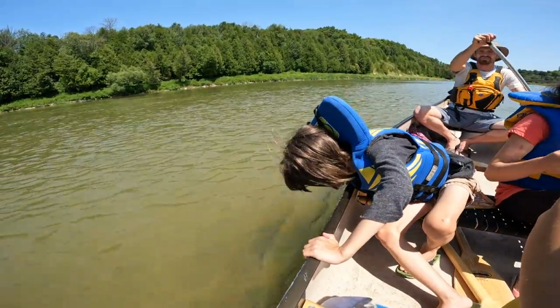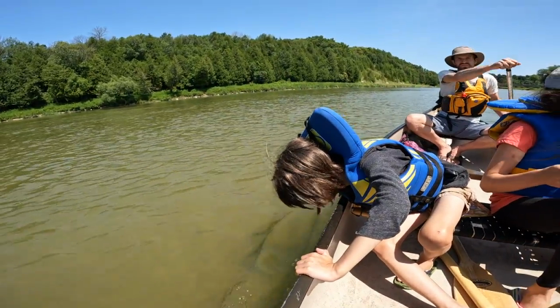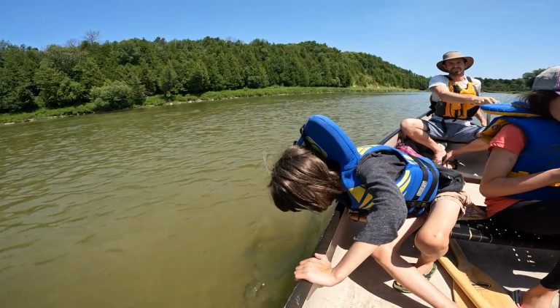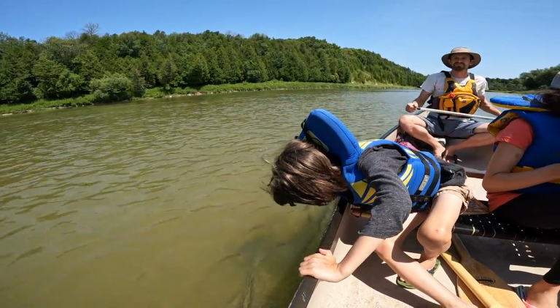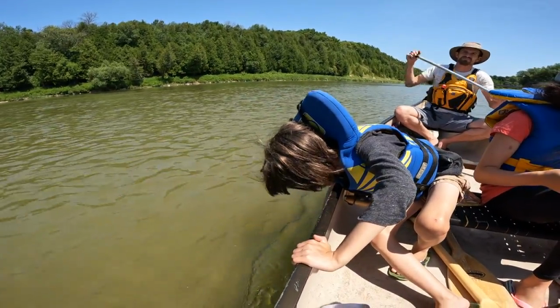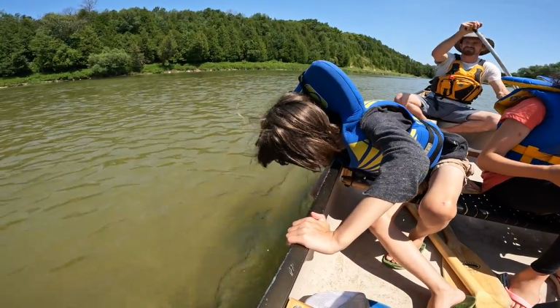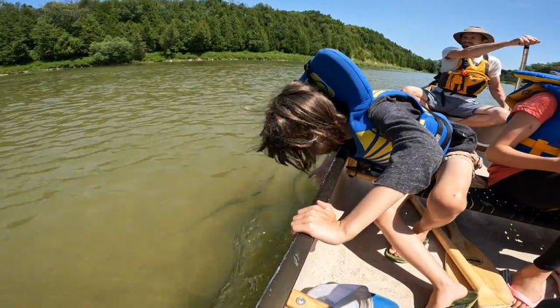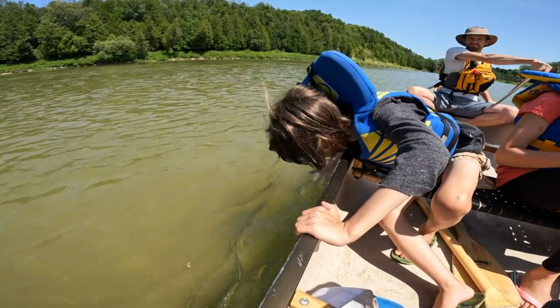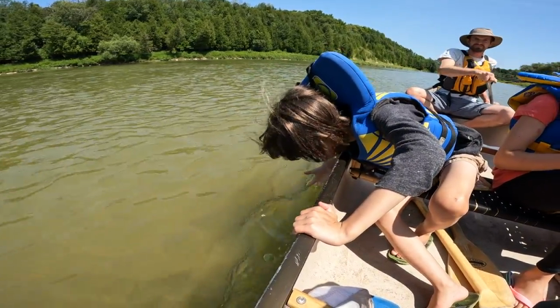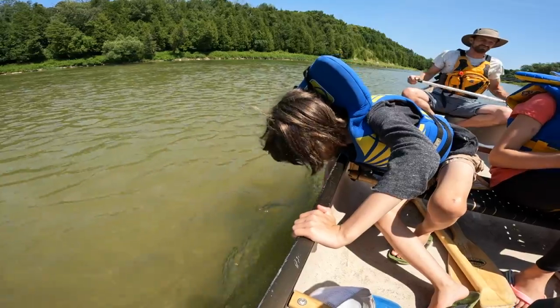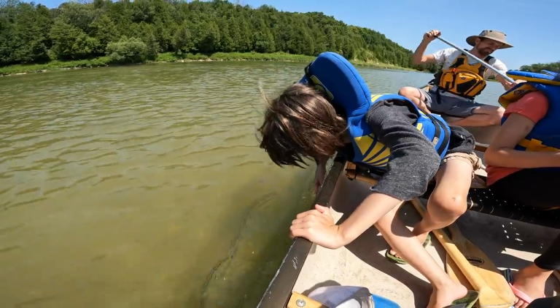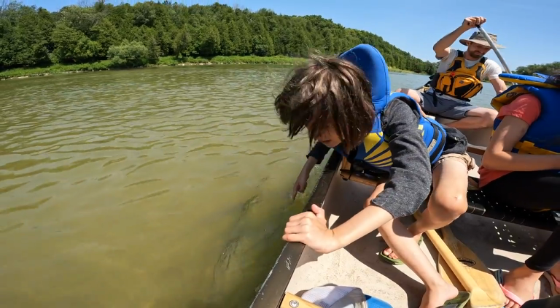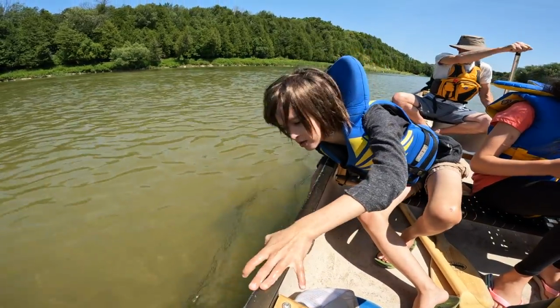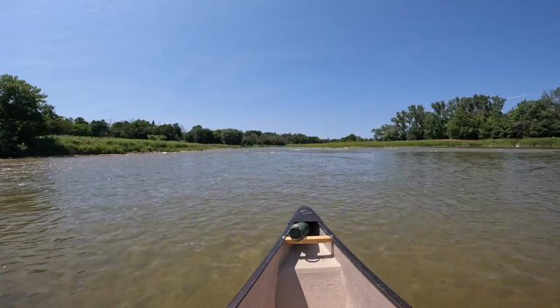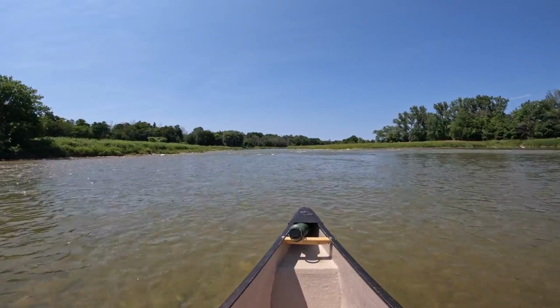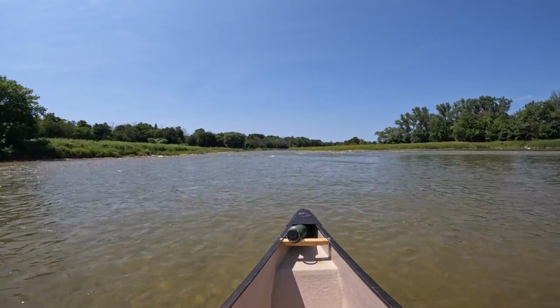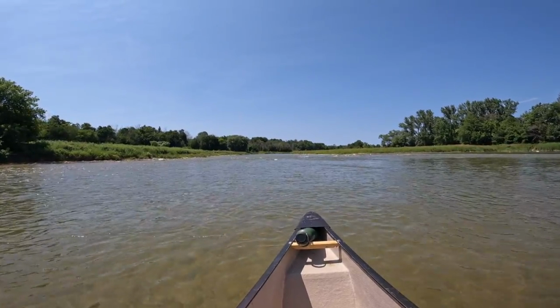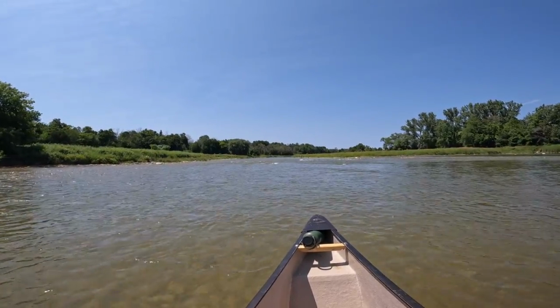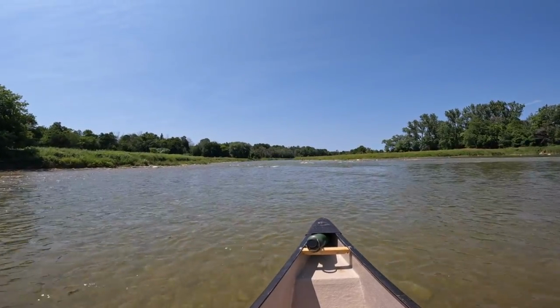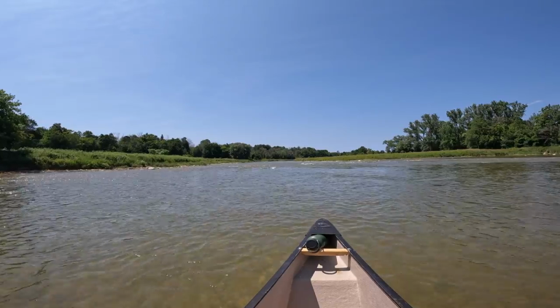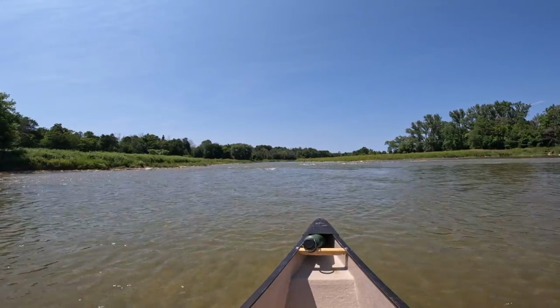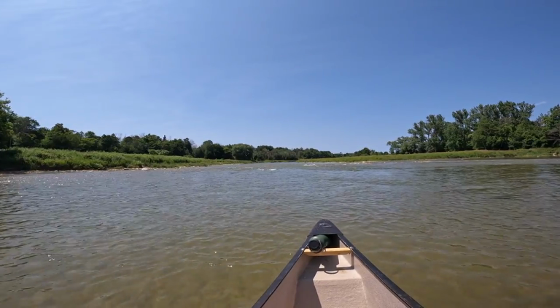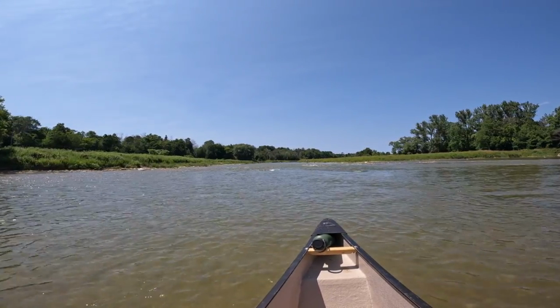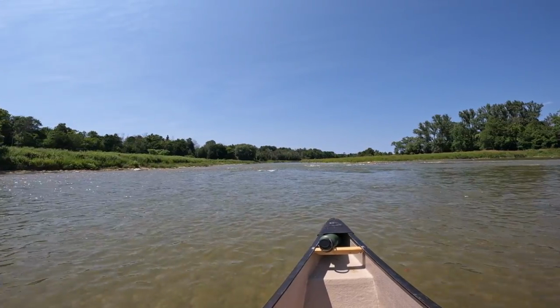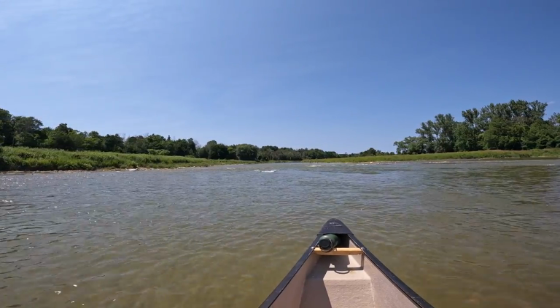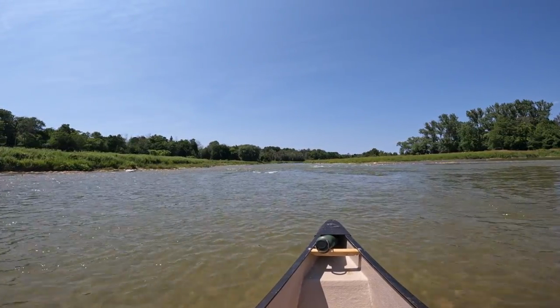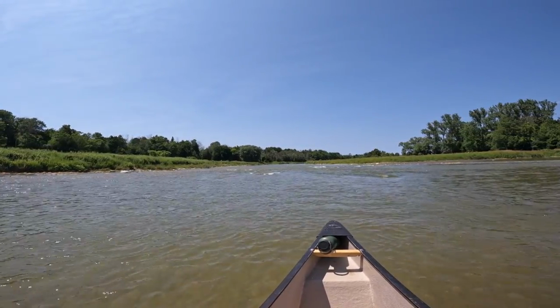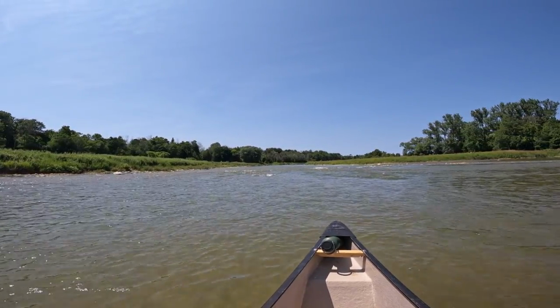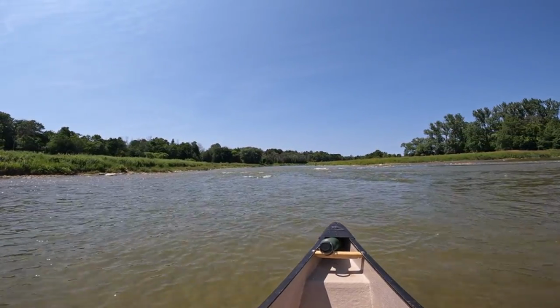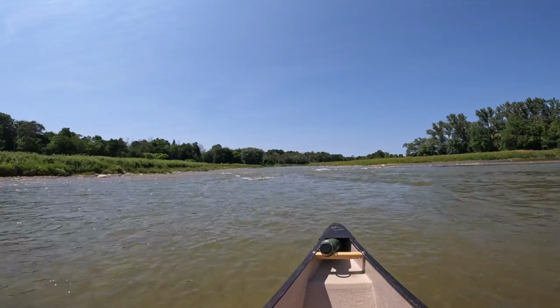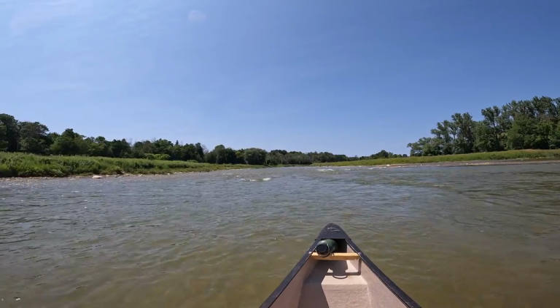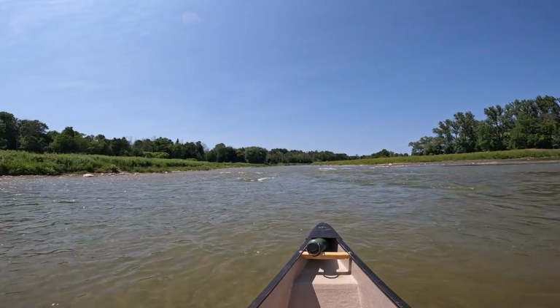Lincoln, how does the water feel? Is it chilly or warm? We don't really see a clear path here. Looks like we're going to be bottoming out, but hopefully we can make it through somewhere.